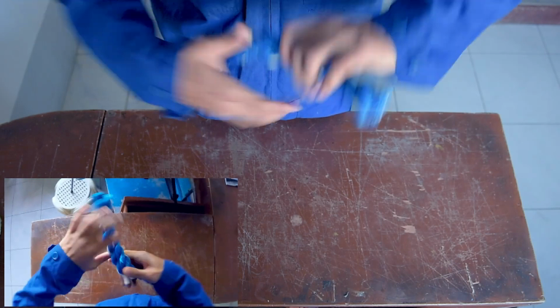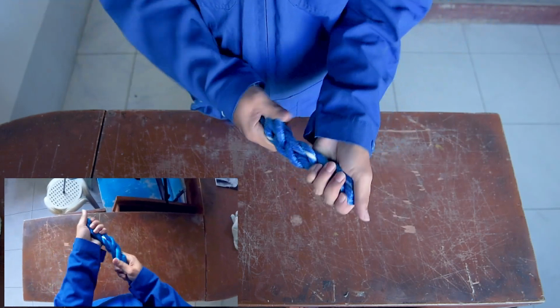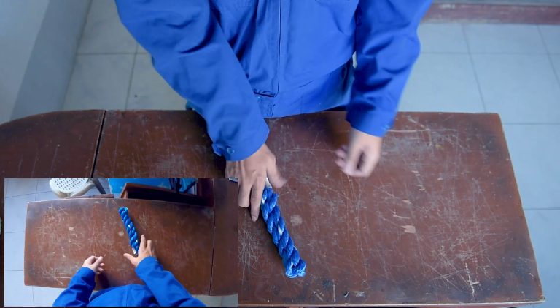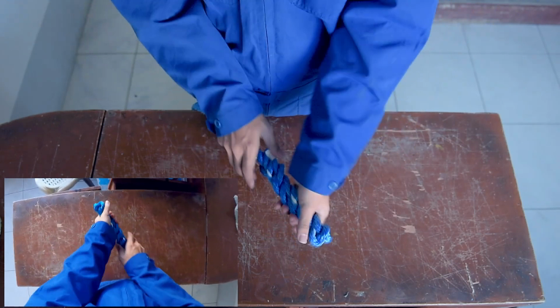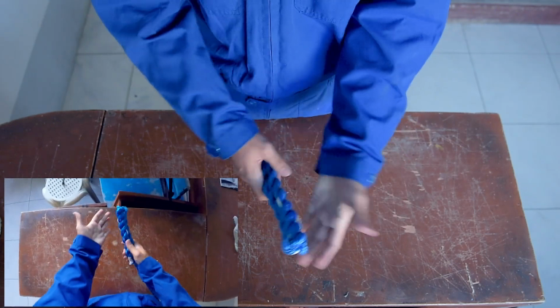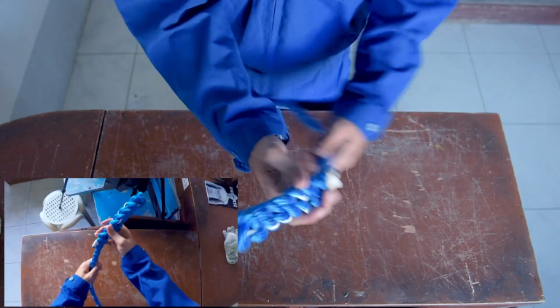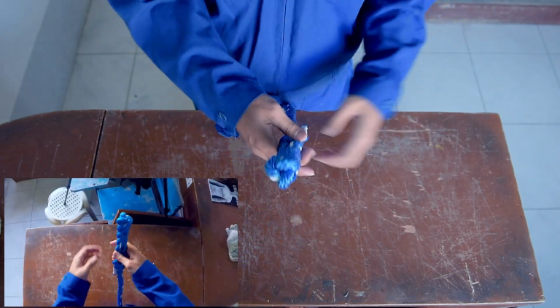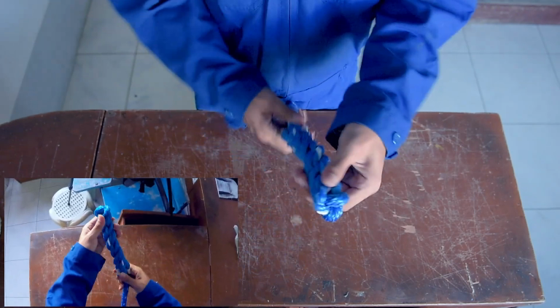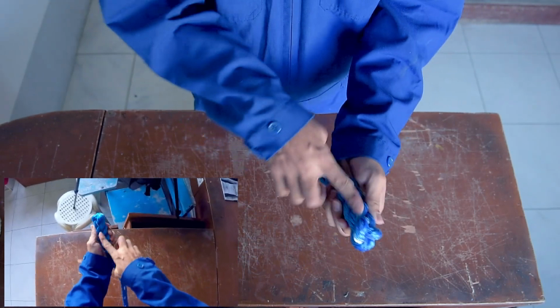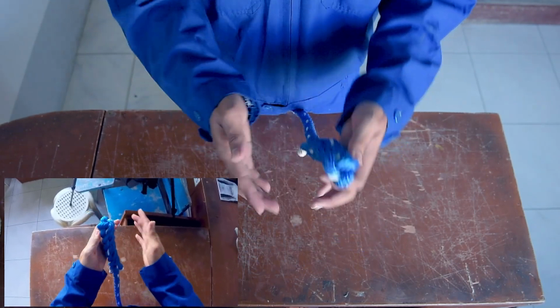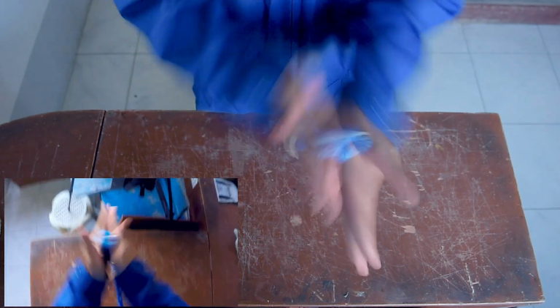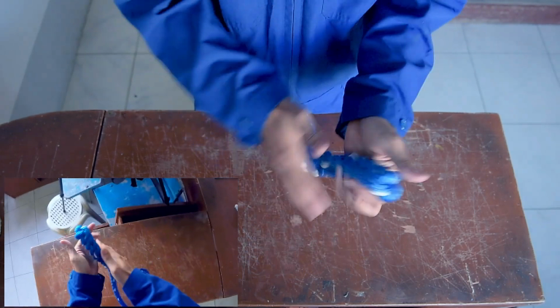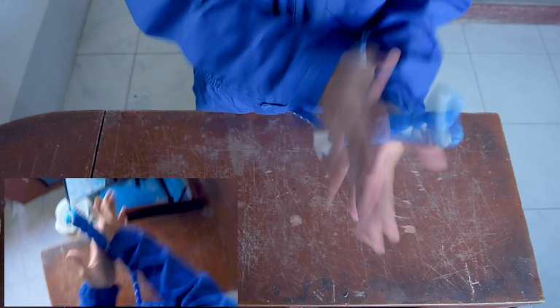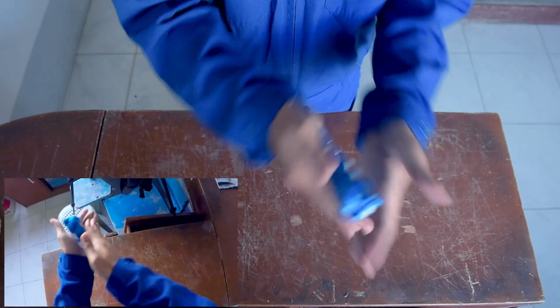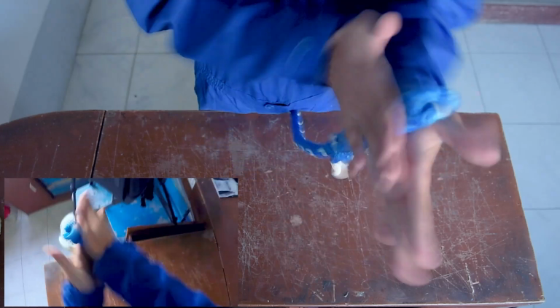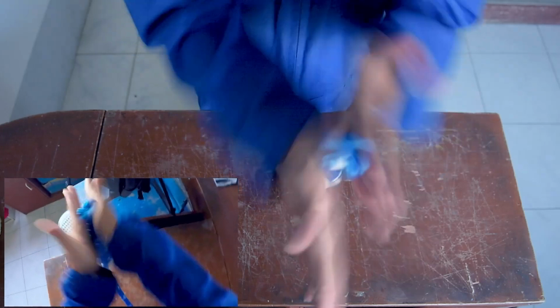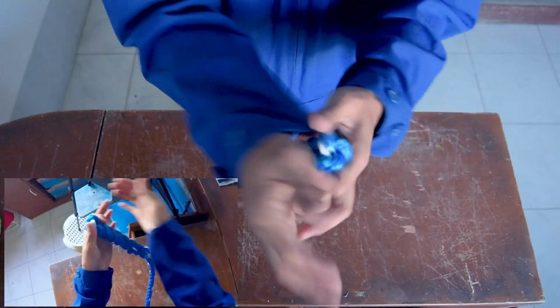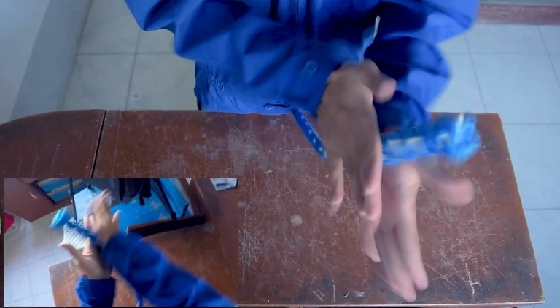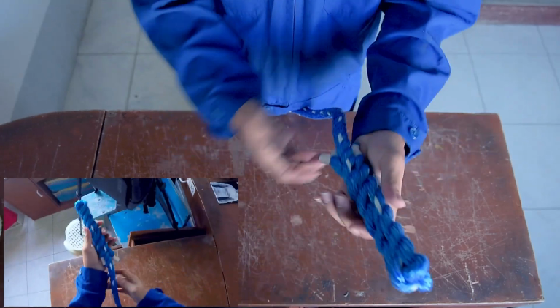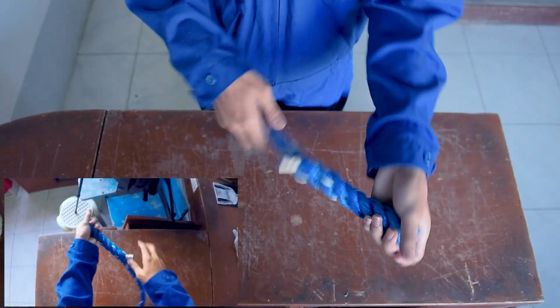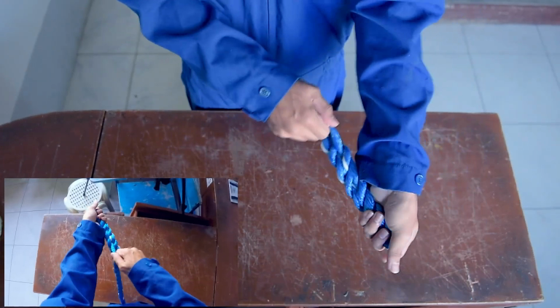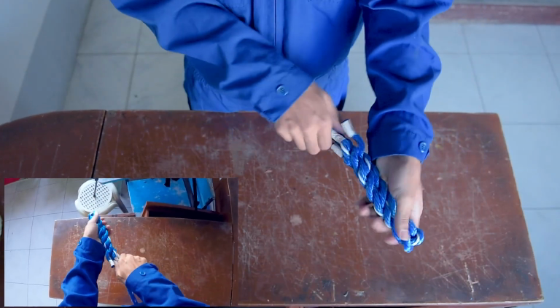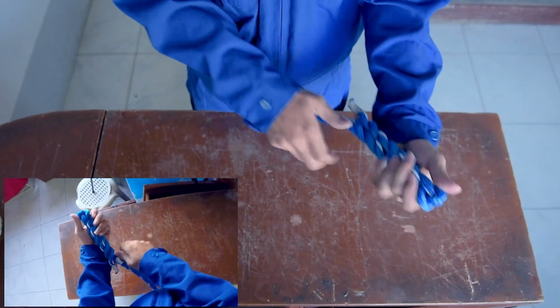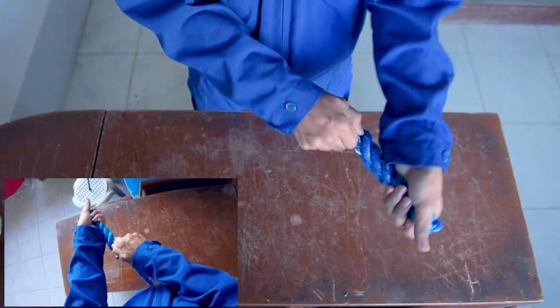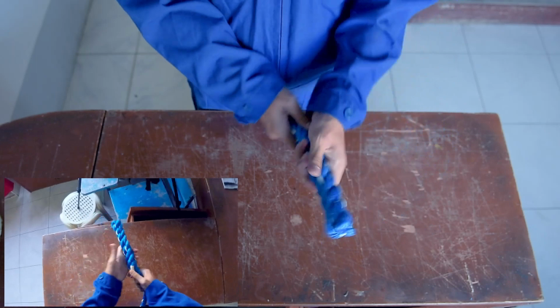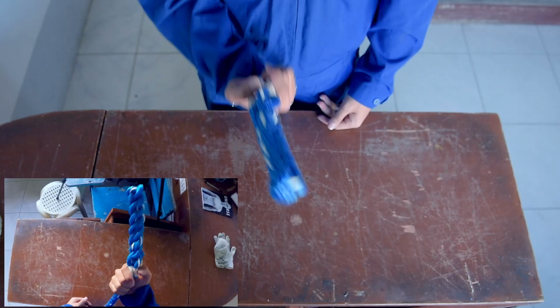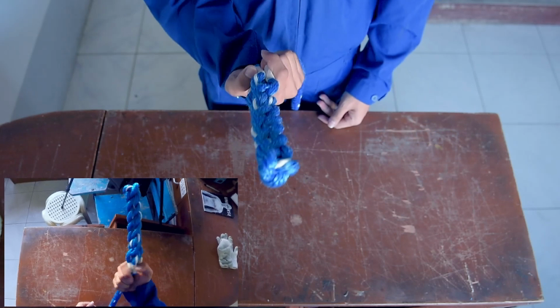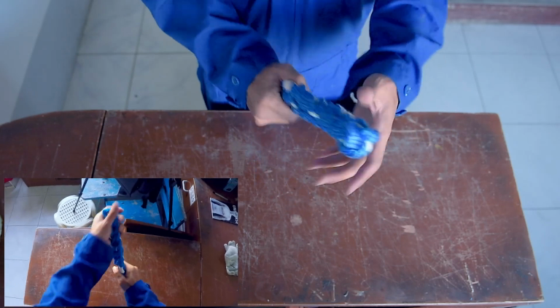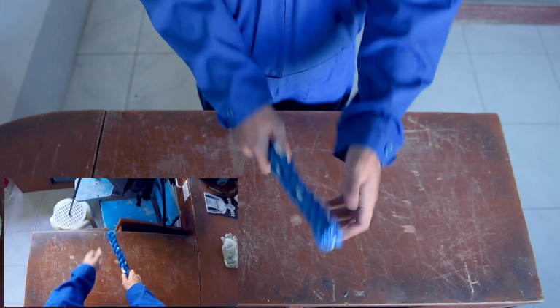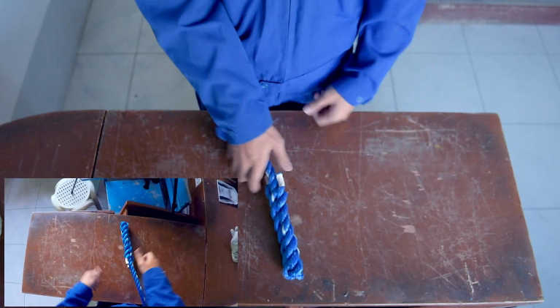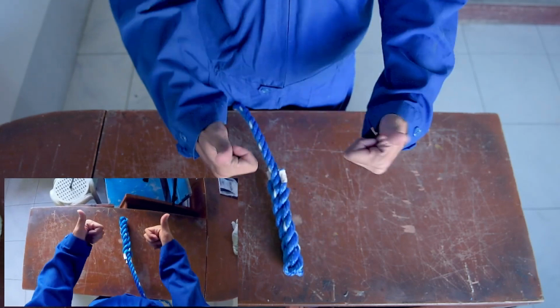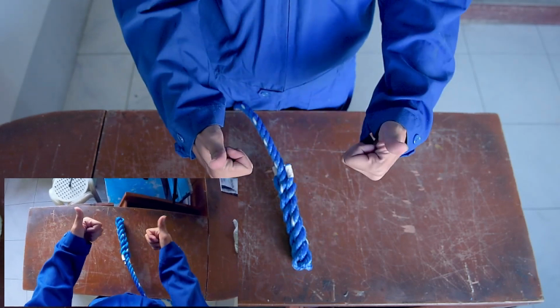Once done, rub the splice against your palm. And there you have it, a back splice. We'll see you next time. Bye.